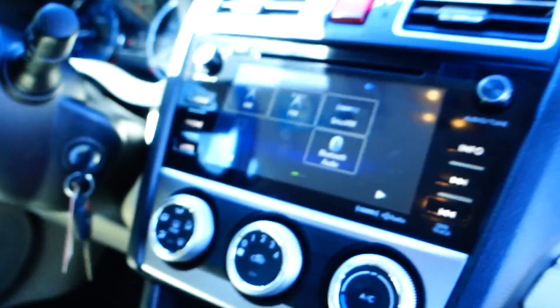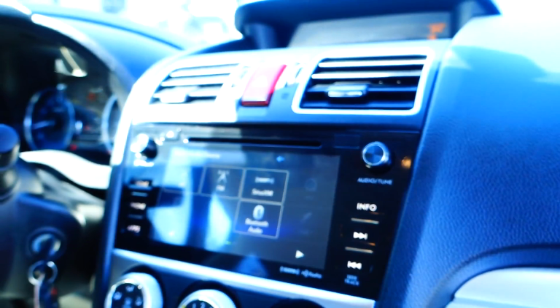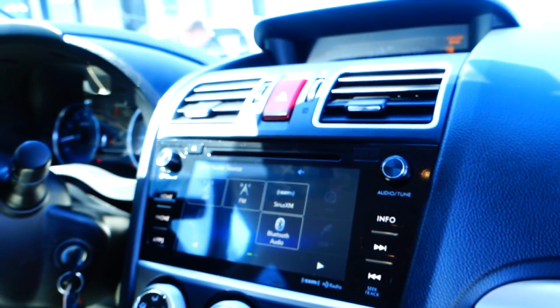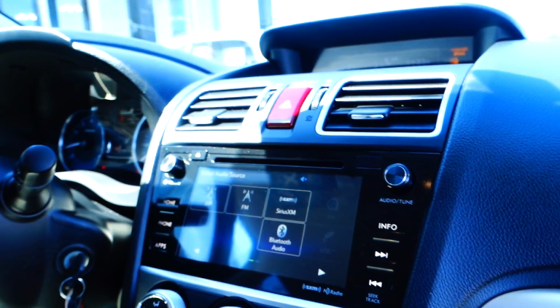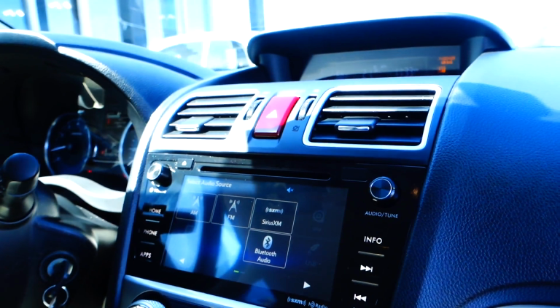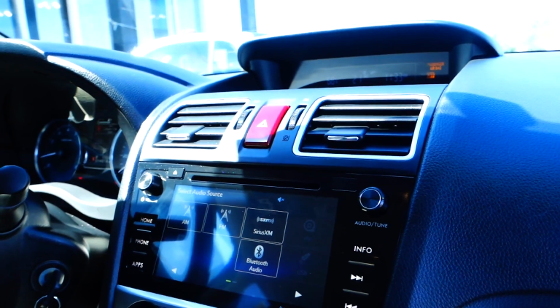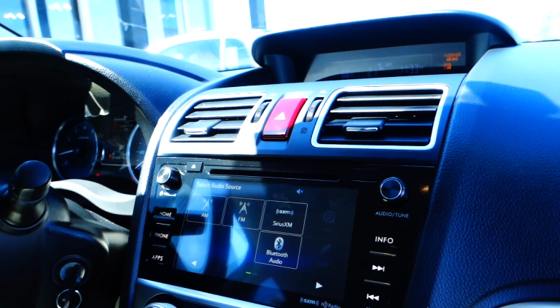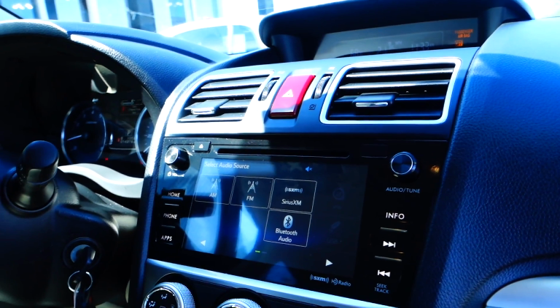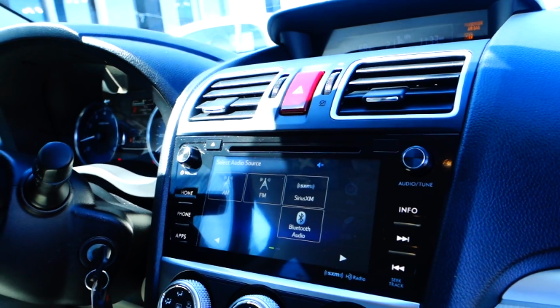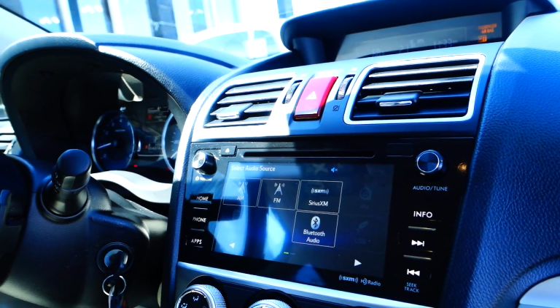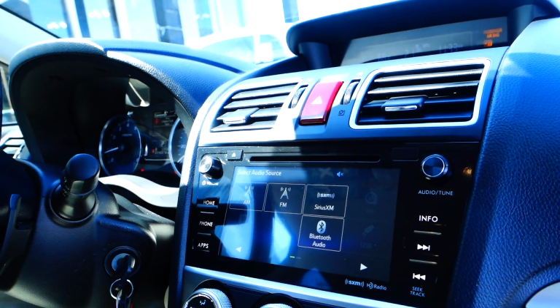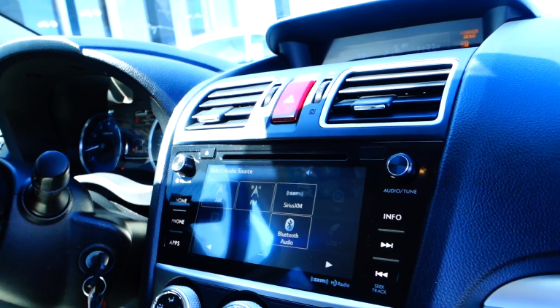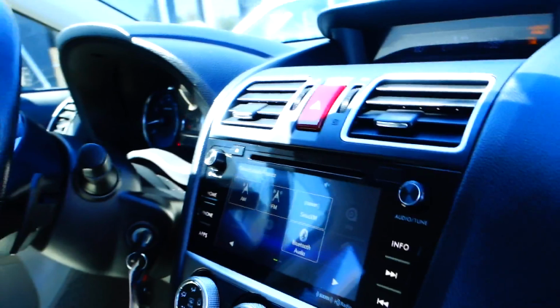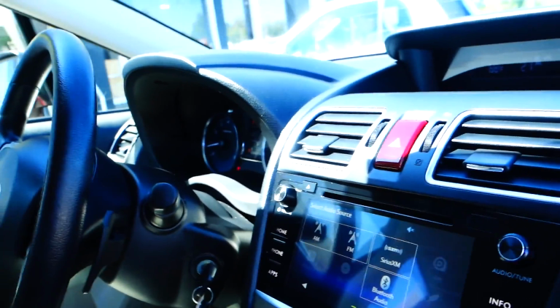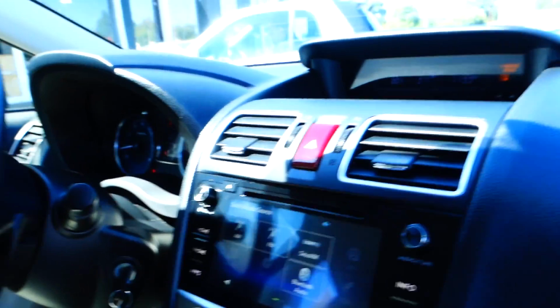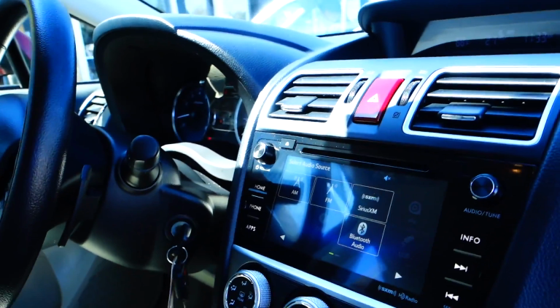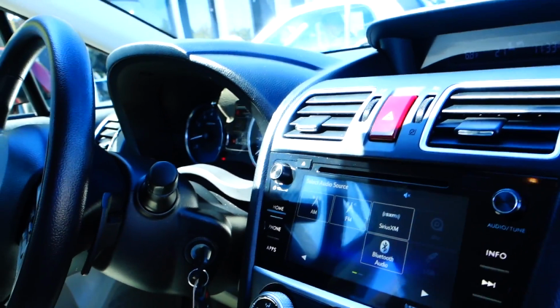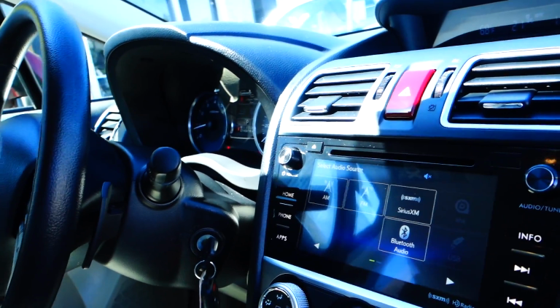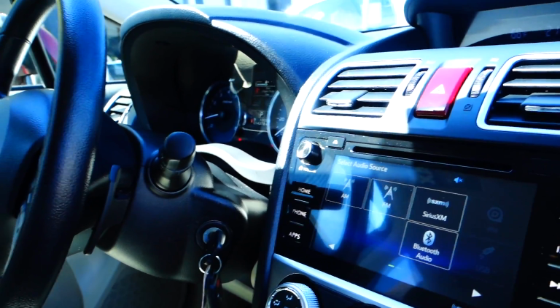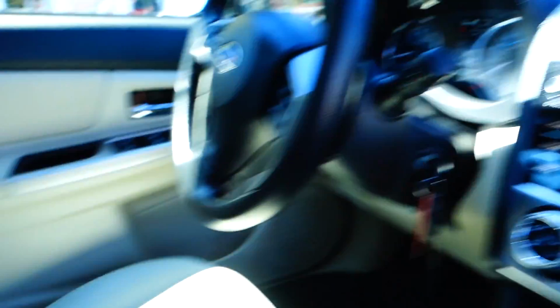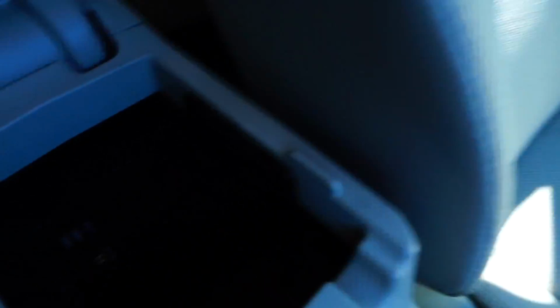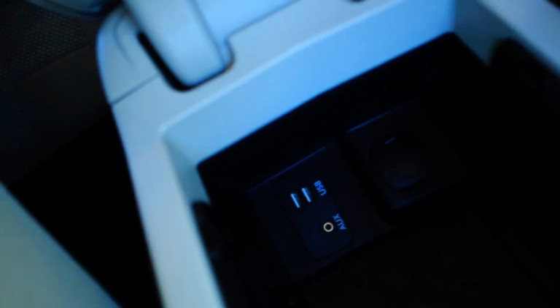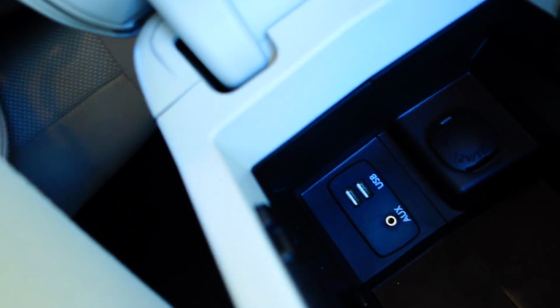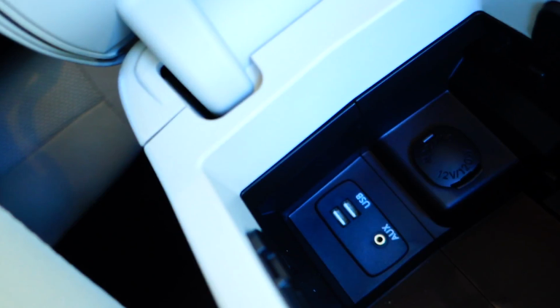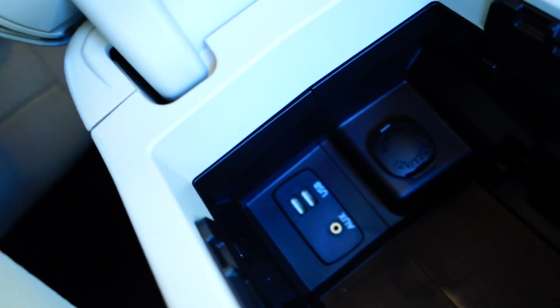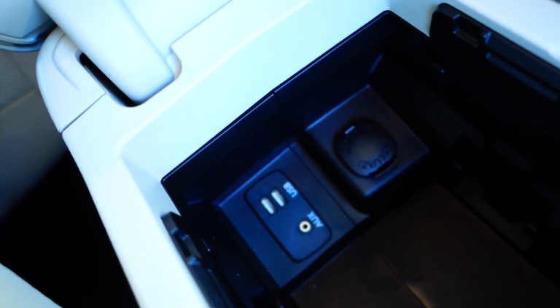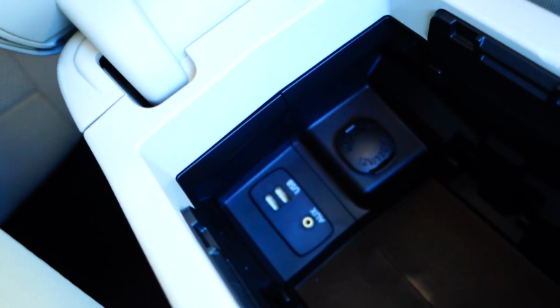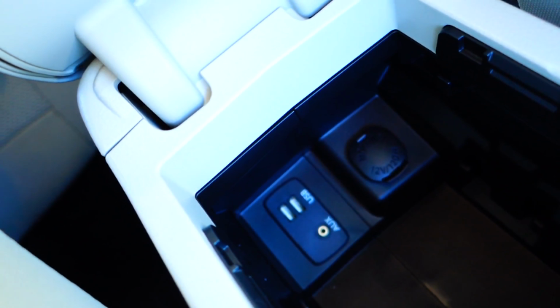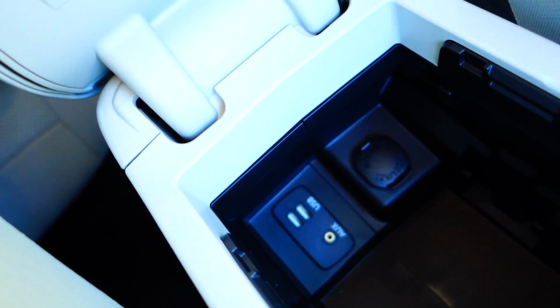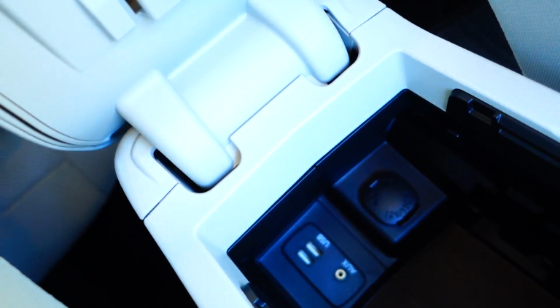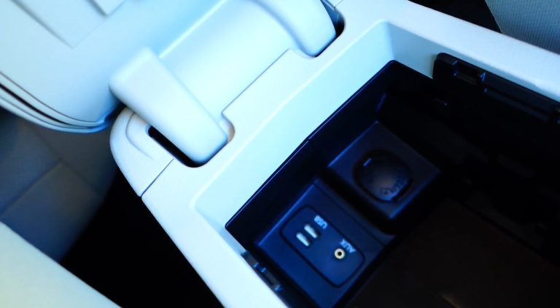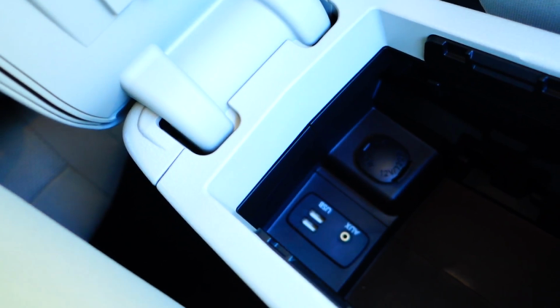Got AM, FM, Bluetooth, satellite radio, auxiliary USB in the armrests — two USB and an auxiliary with a 12-volt hookup.